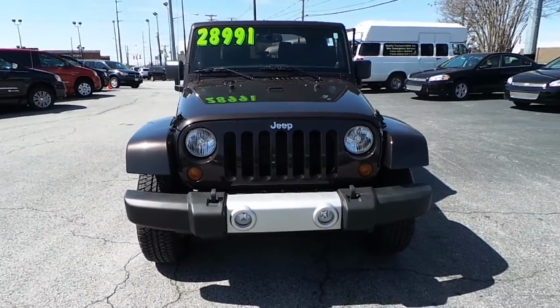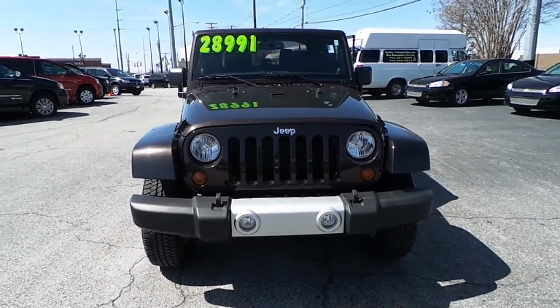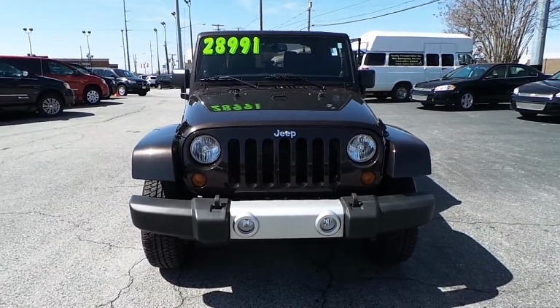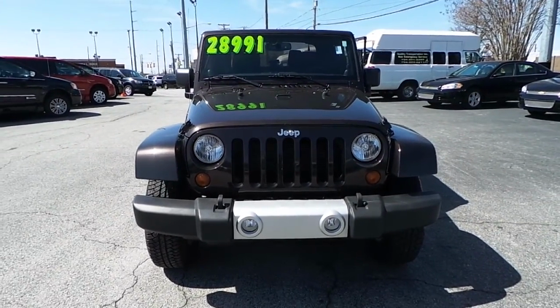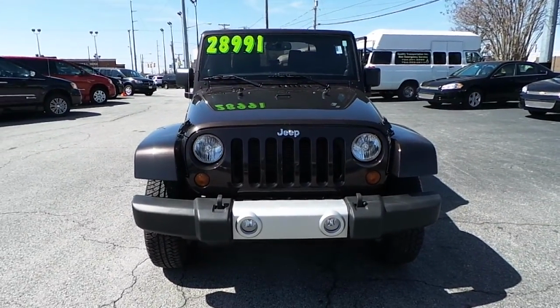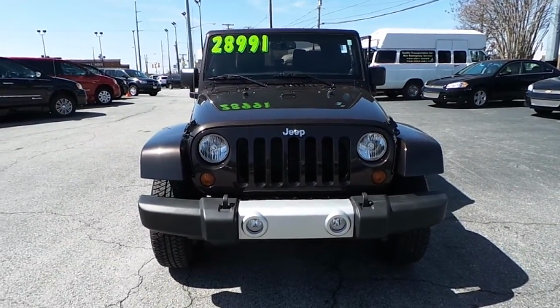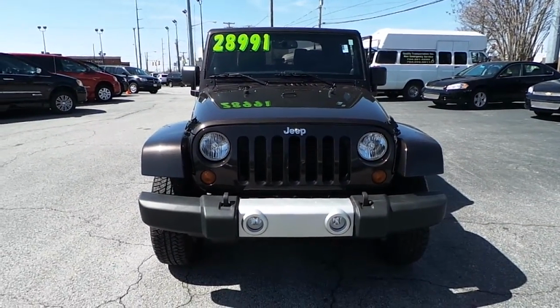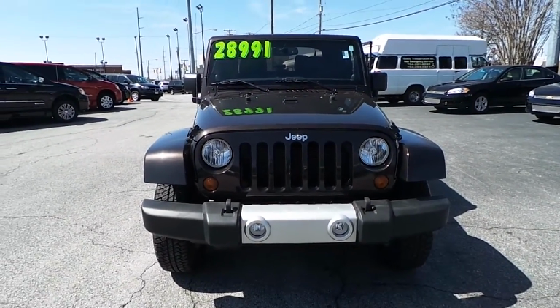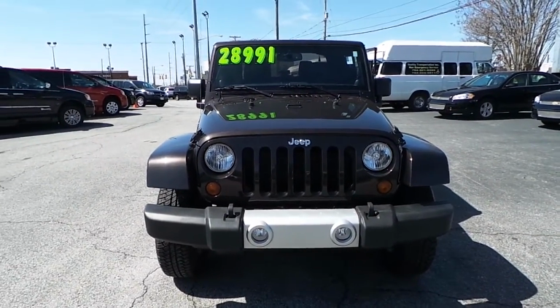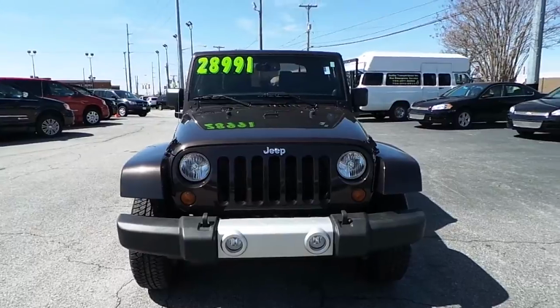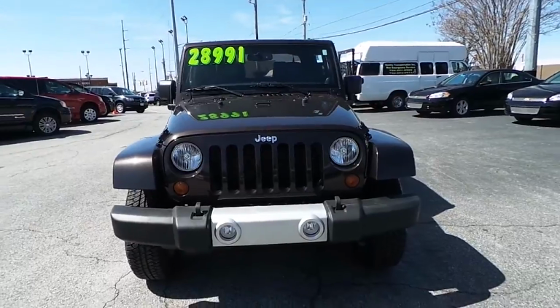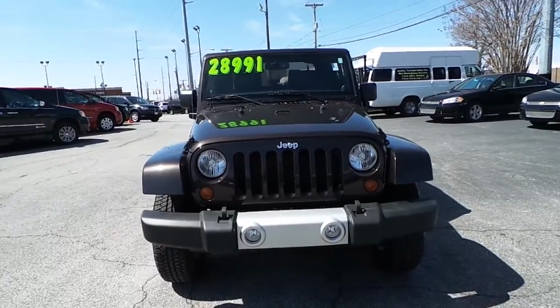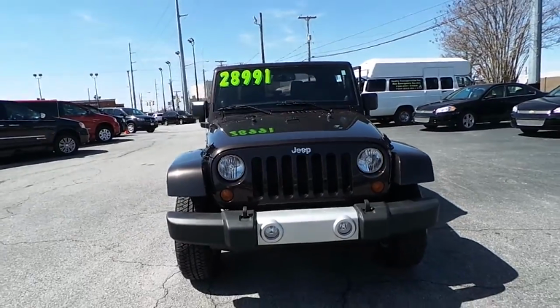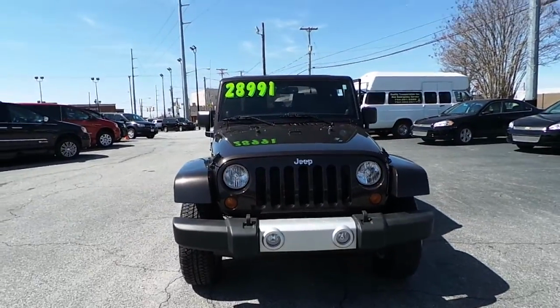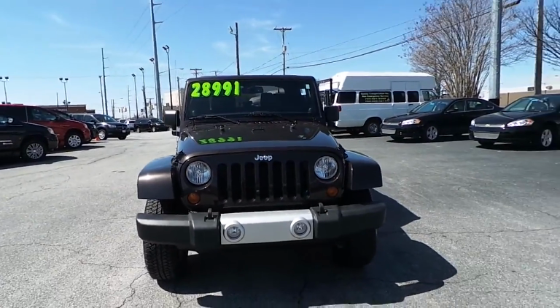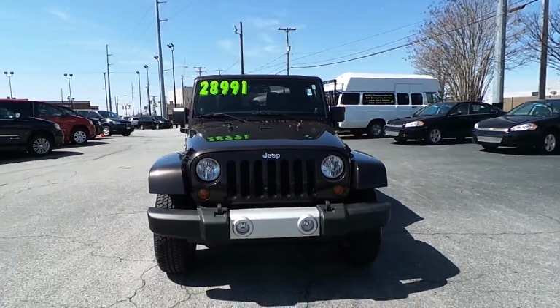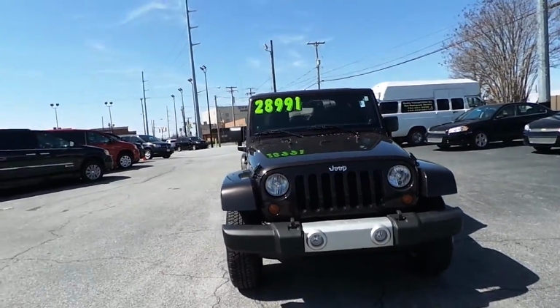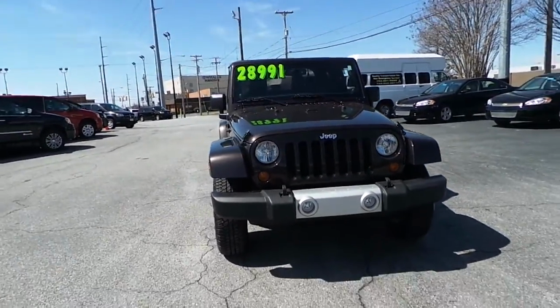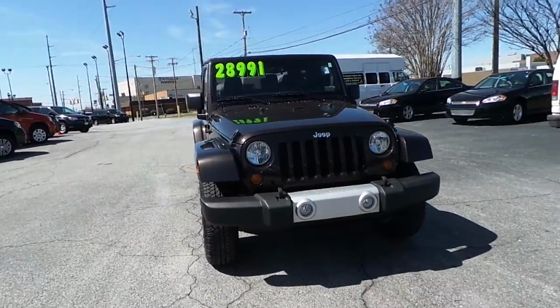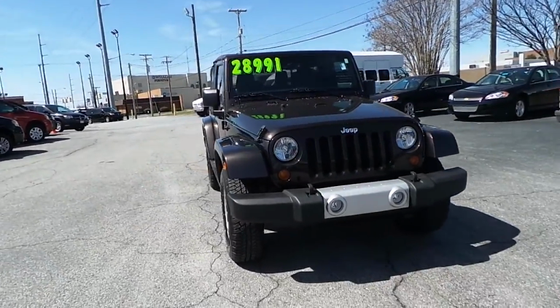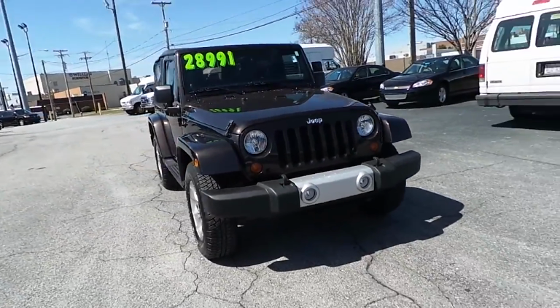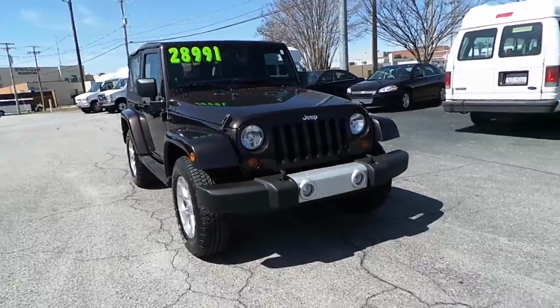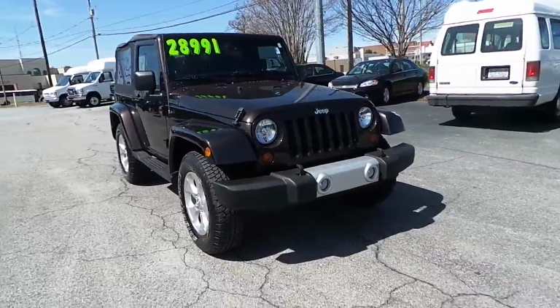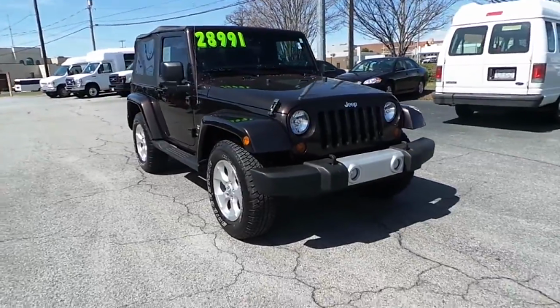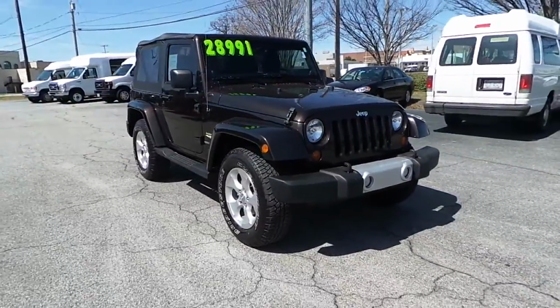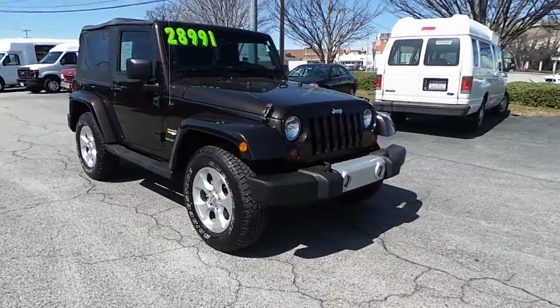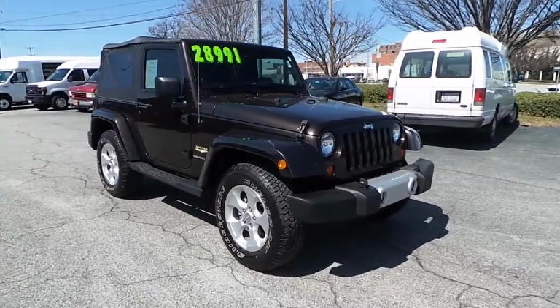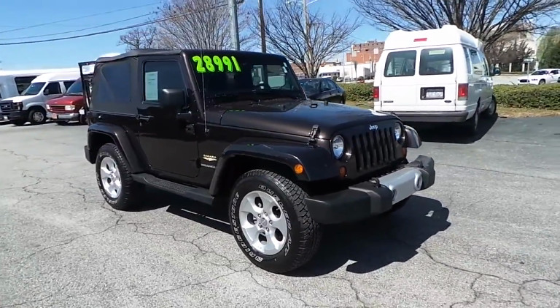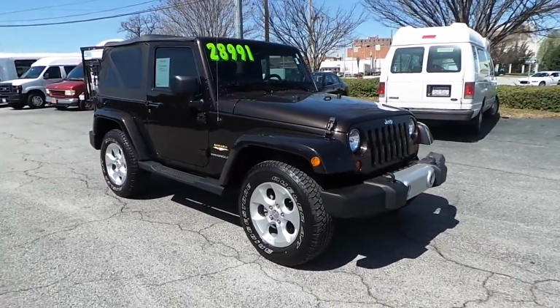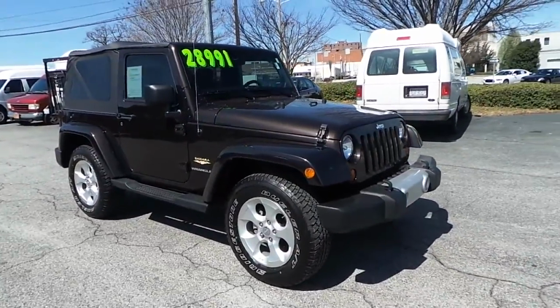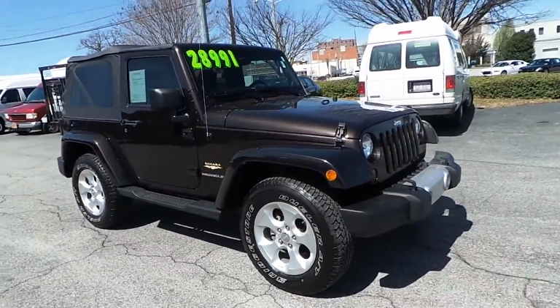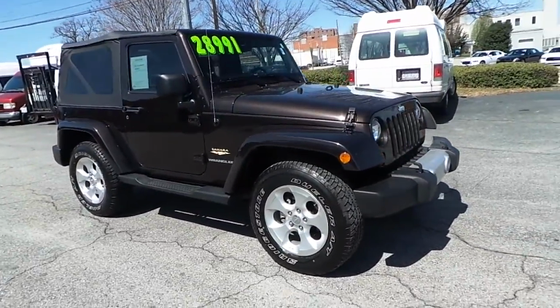Featuring this pre-owned 2013 Jeep Wrangler Sahara. This Sahara has a rugged brown exterior color — practically a brand new vehicle with only 15,000 miles — and alloy wheels.